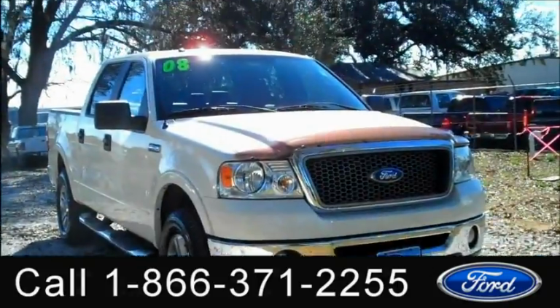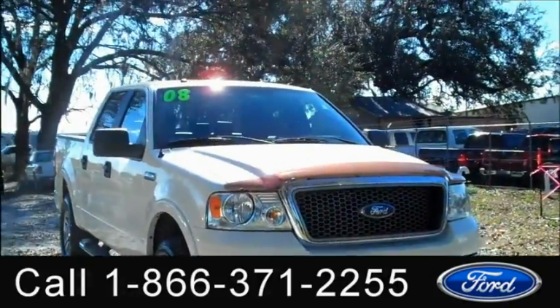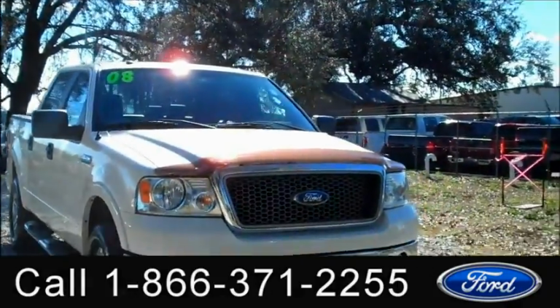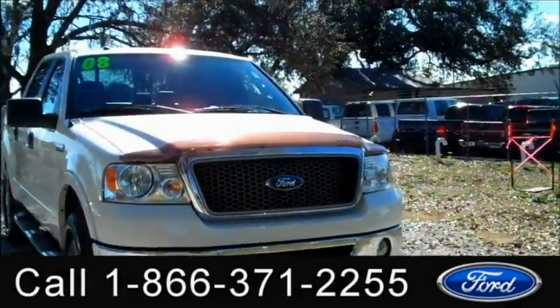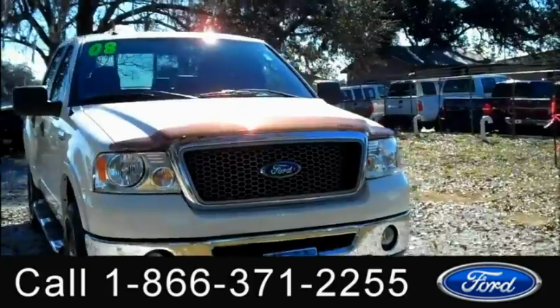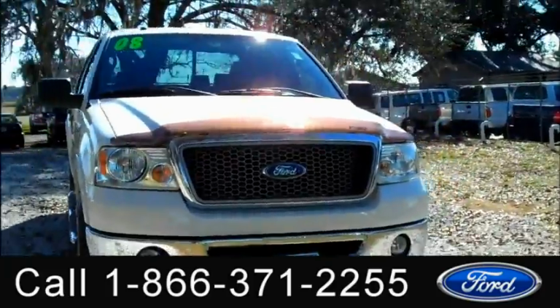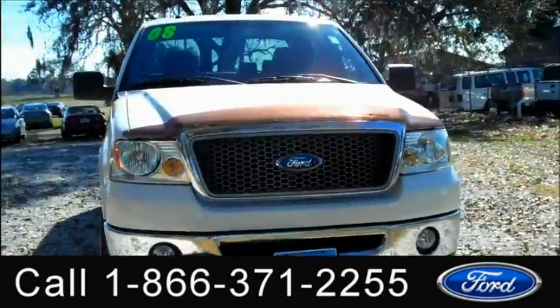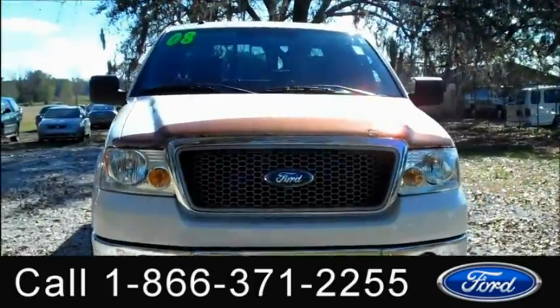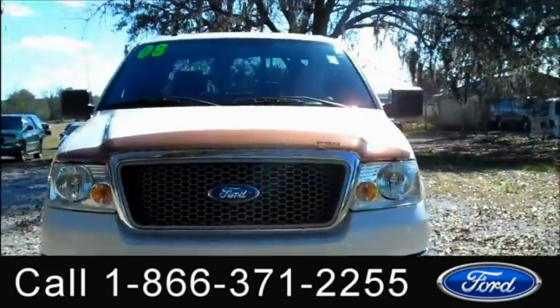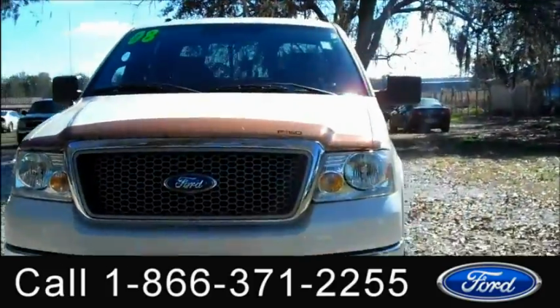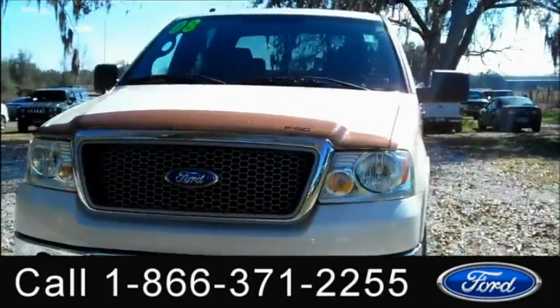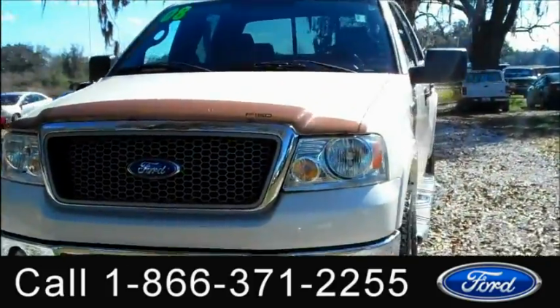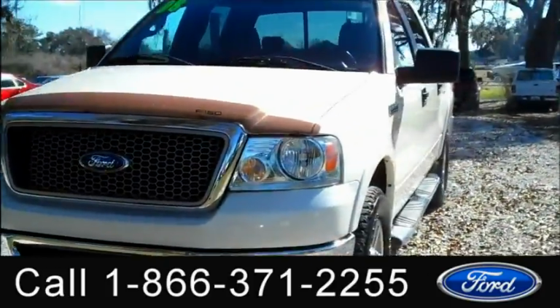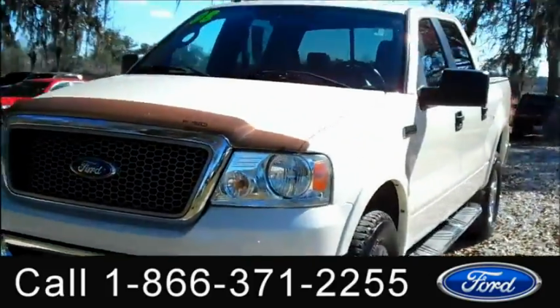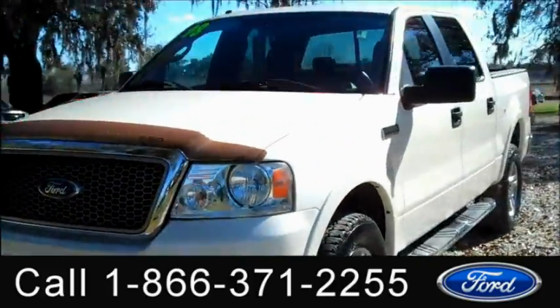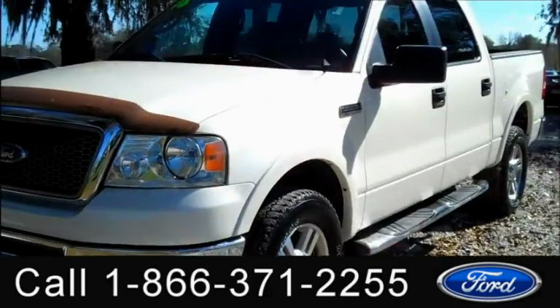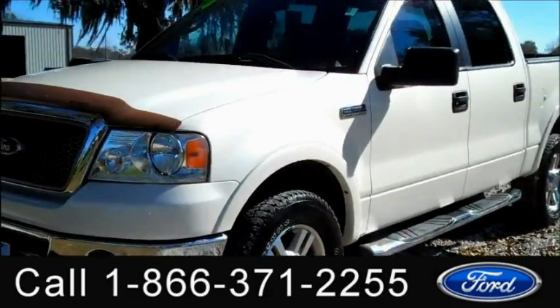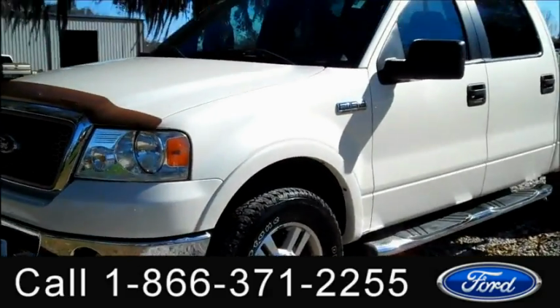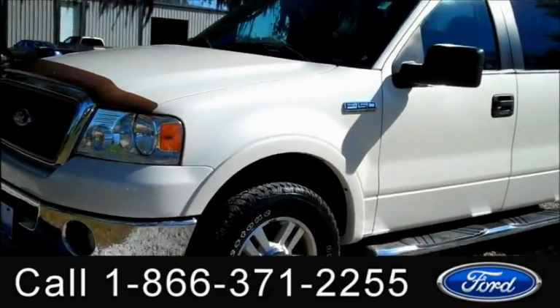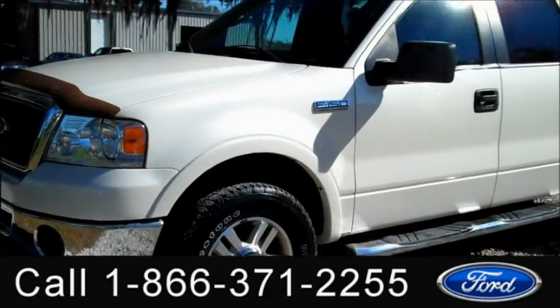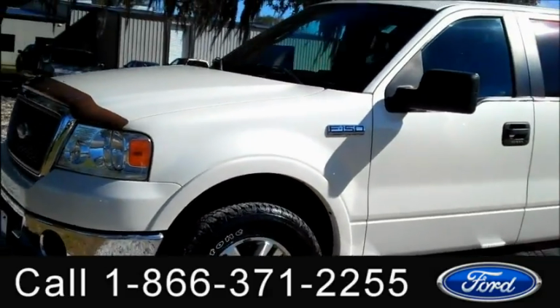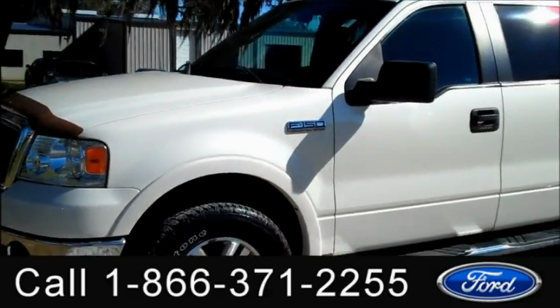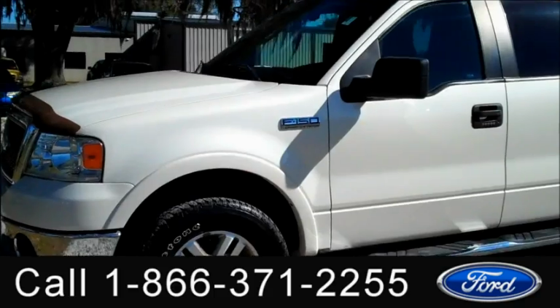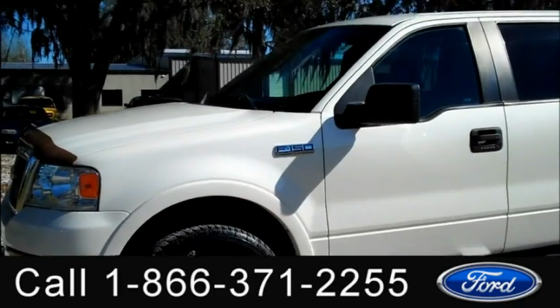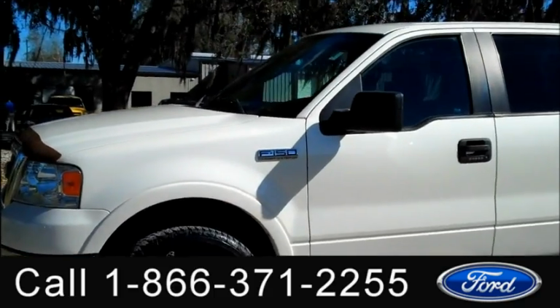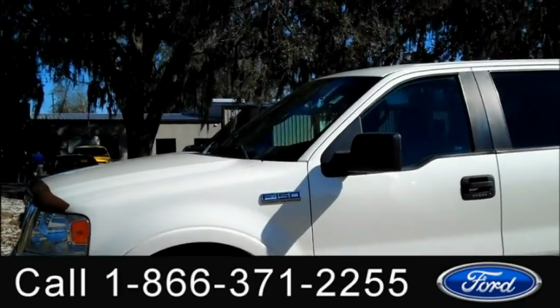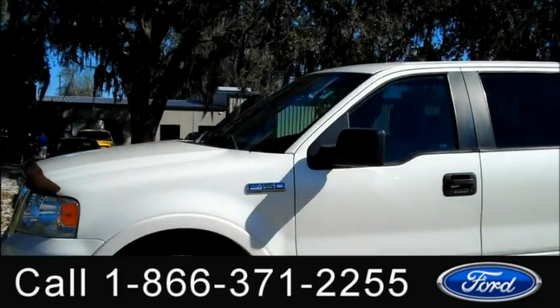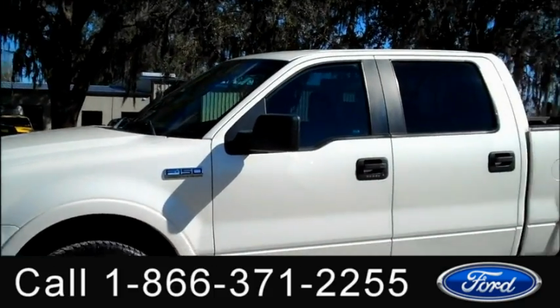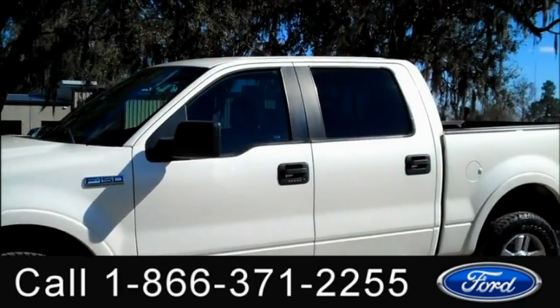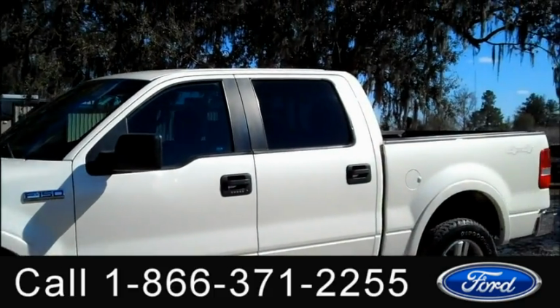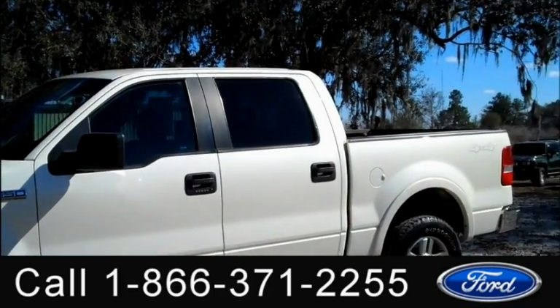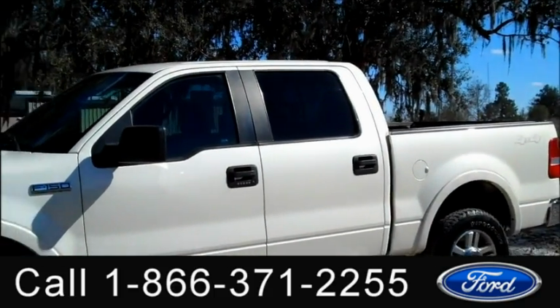Hi everyone, it's Jen here with a 2008 Ford F-150 Lariat. I'd also like to let you know we have a huge inventory out here and you can check it out online 24/7 by visiting SantafeFord.com. Plus, you can get the free Carfax and see some pictures of this truck.